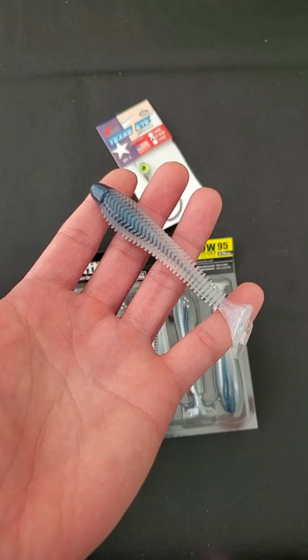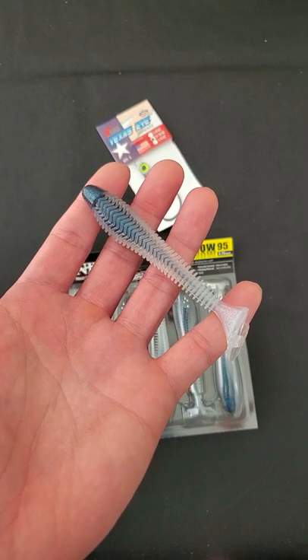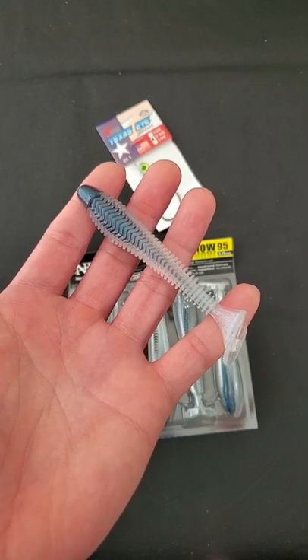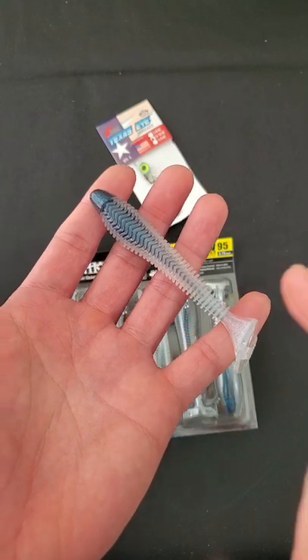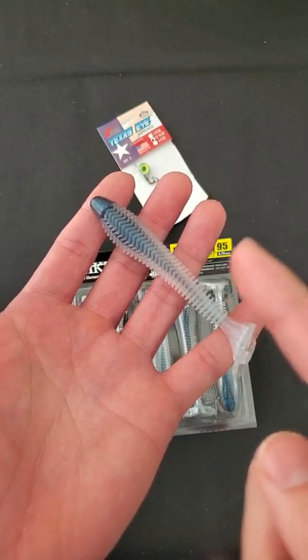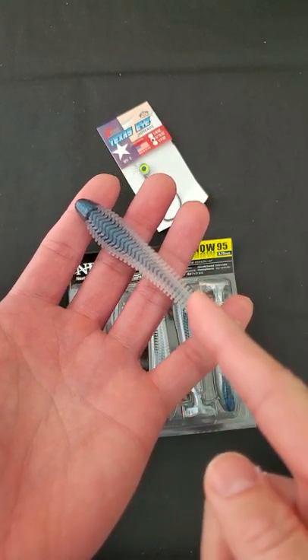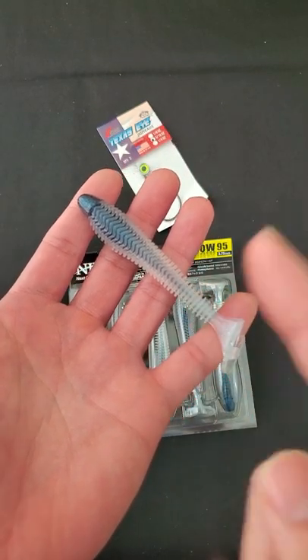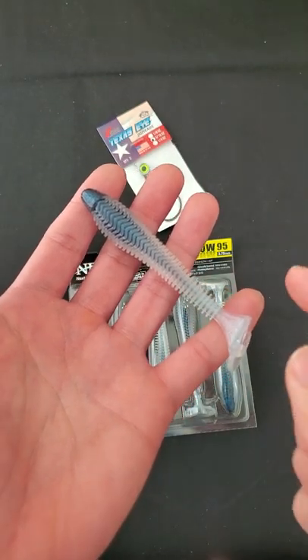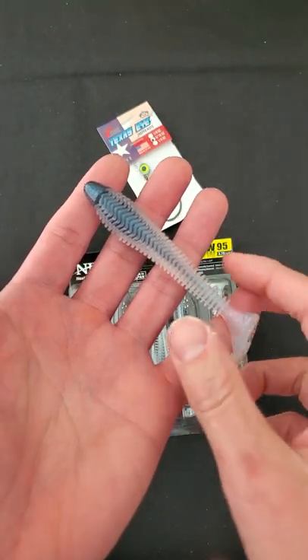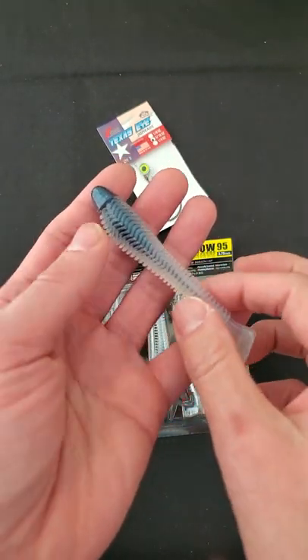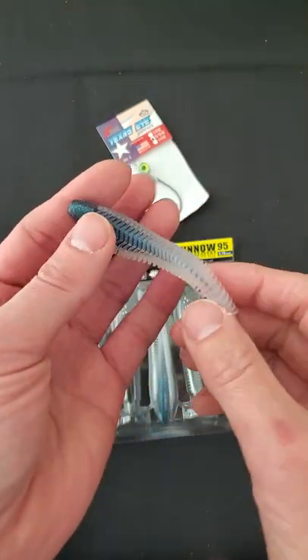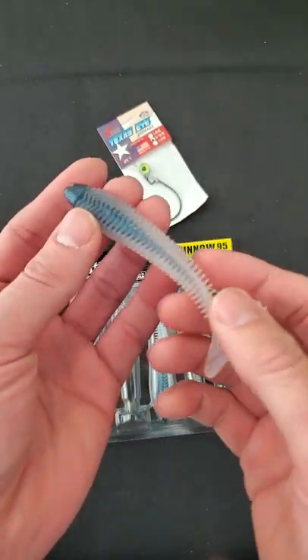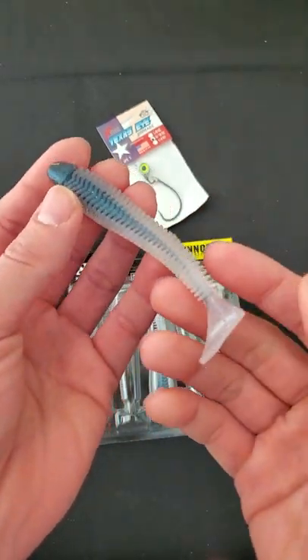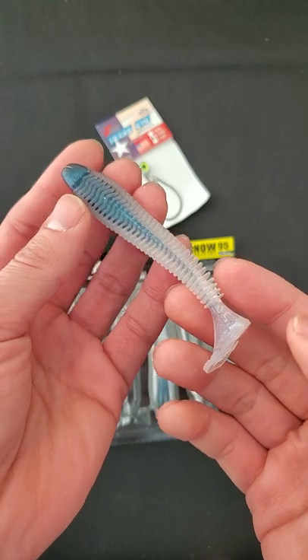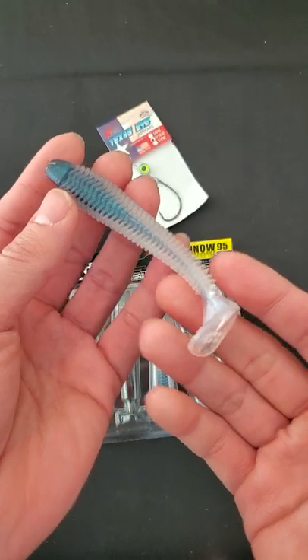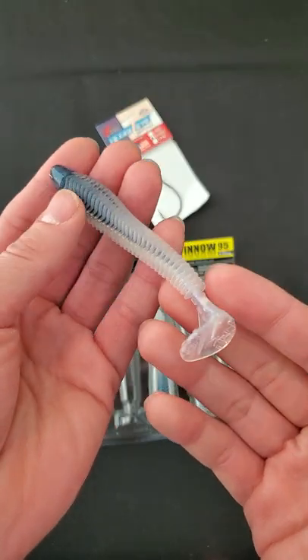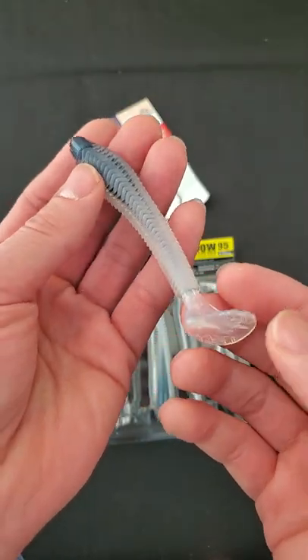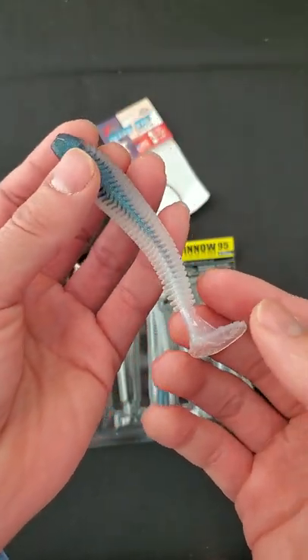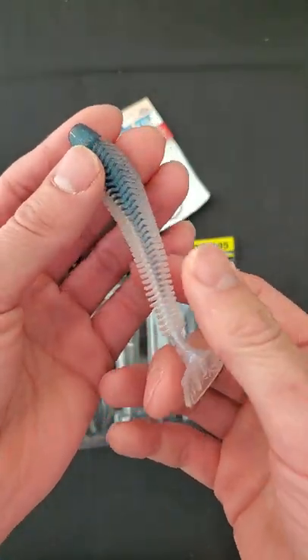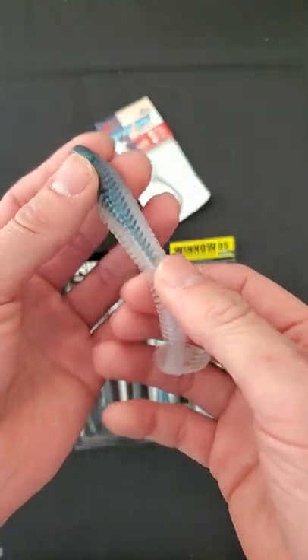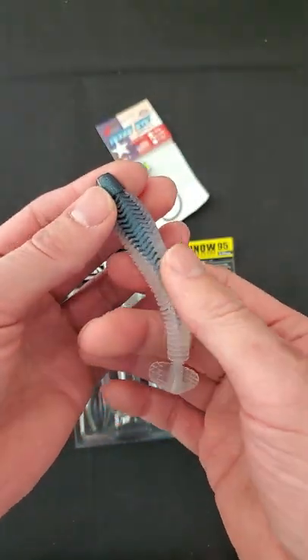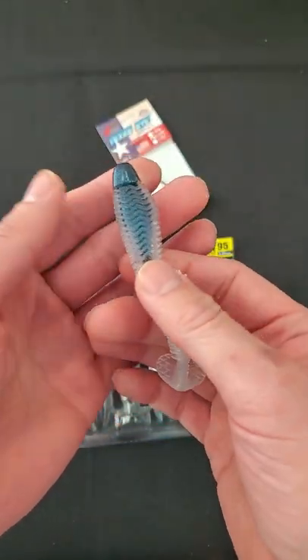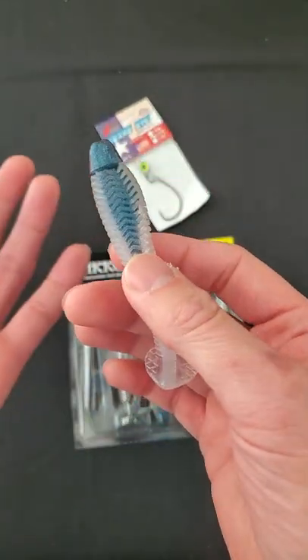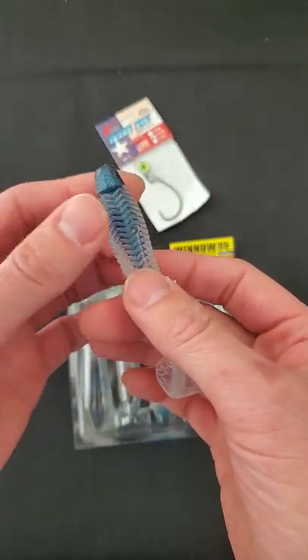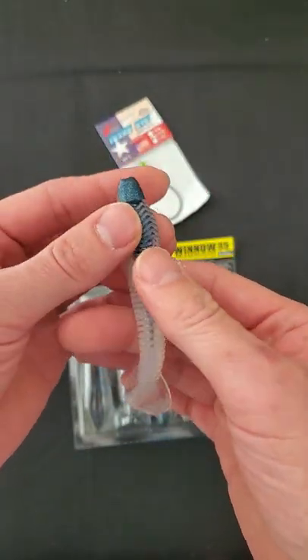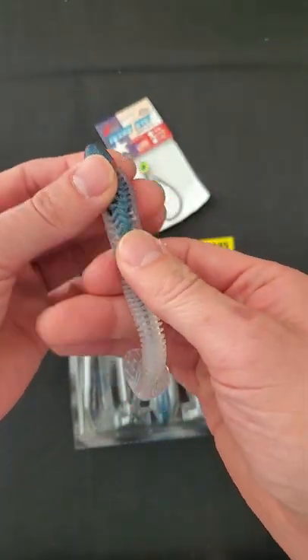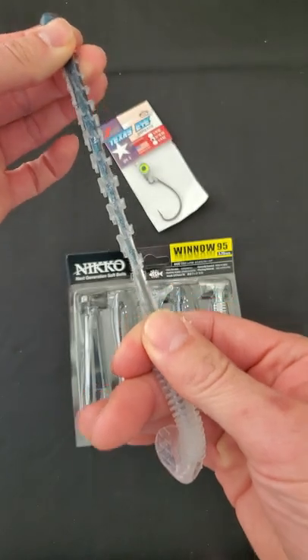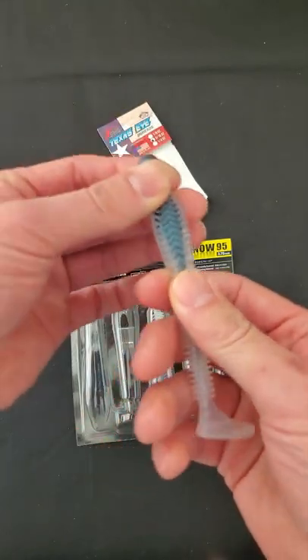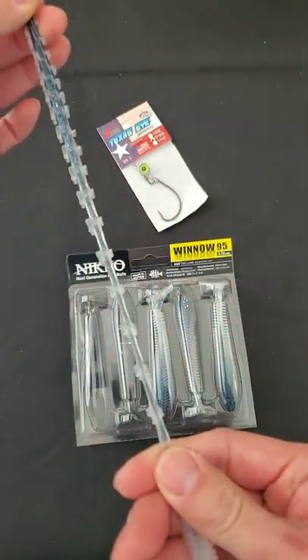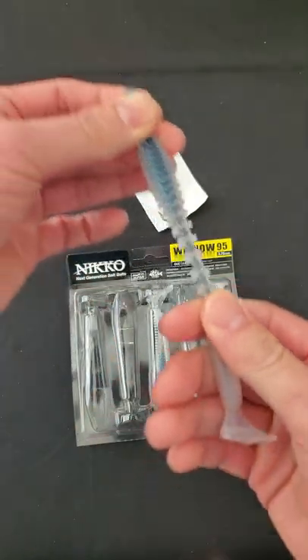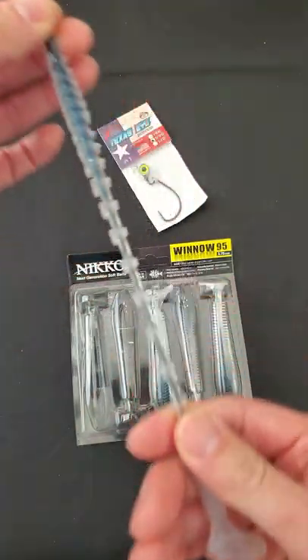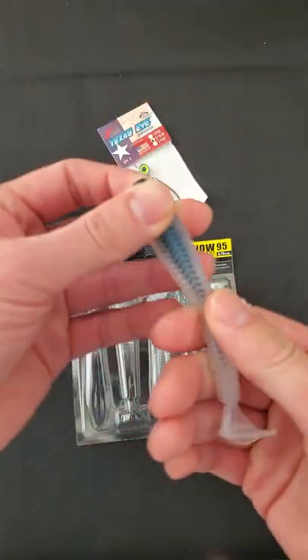Alright folks, let's explore the Niko Baits Winnow 95. This is a 3.75 swimbait, and this type of plastic from Niko Baits, if you guys are not familiar, is very stretchy and durable, kind of like Z-Man.